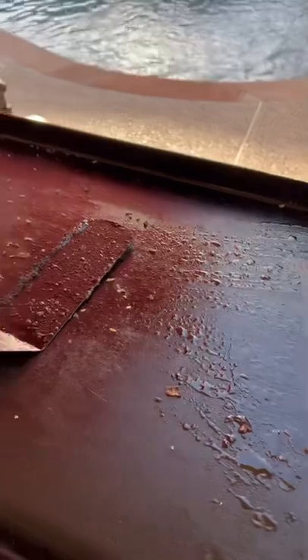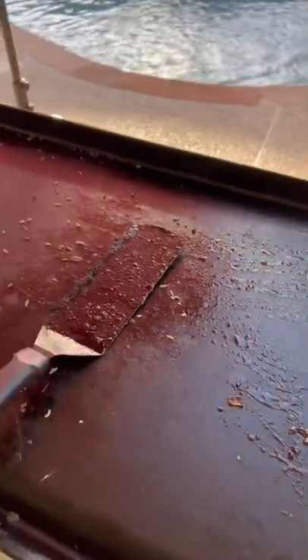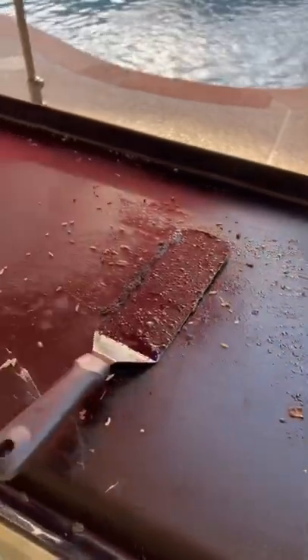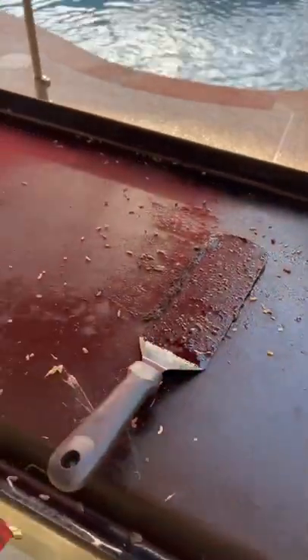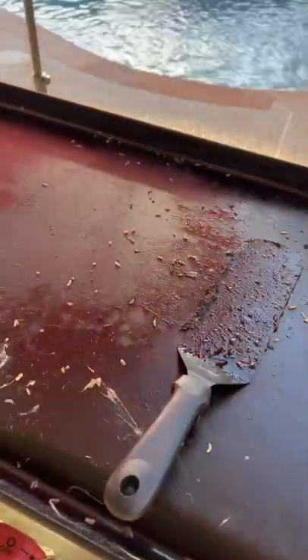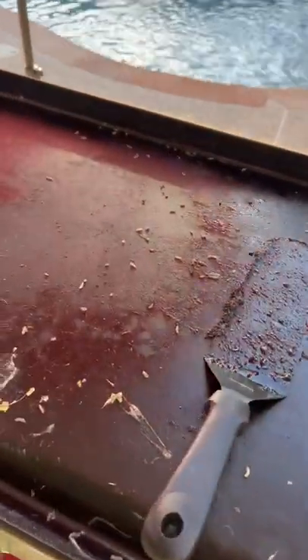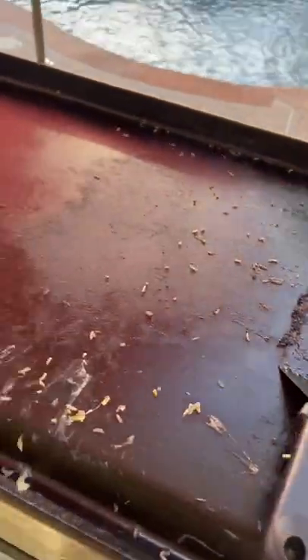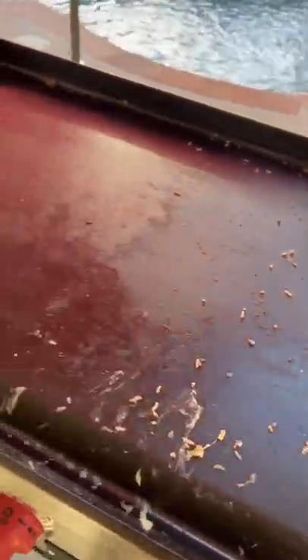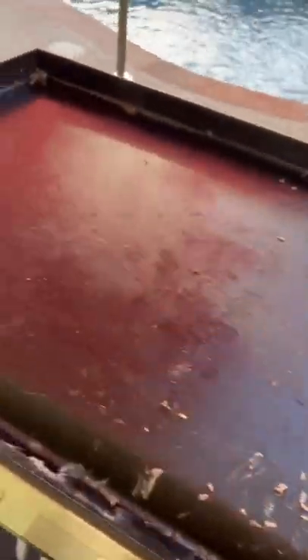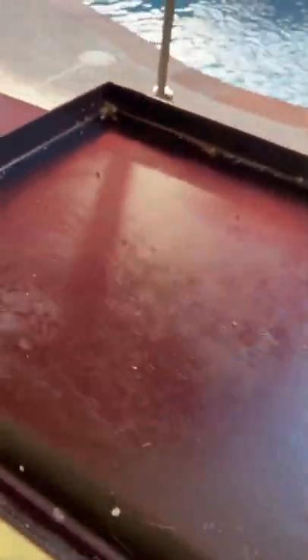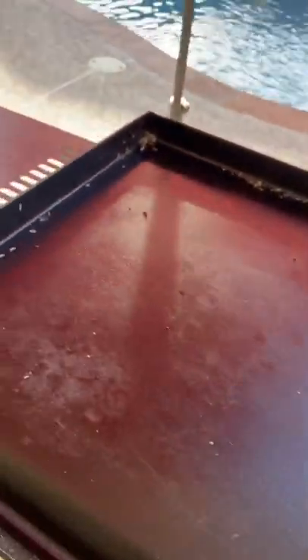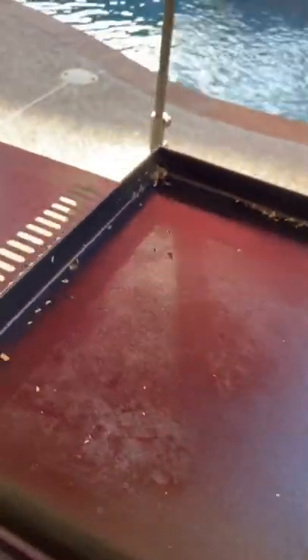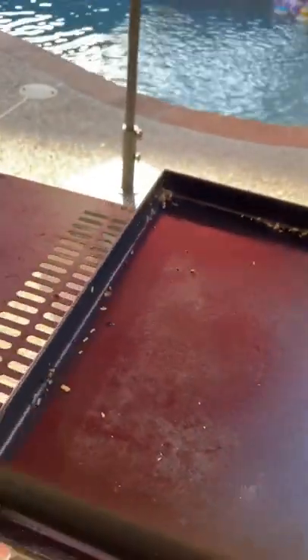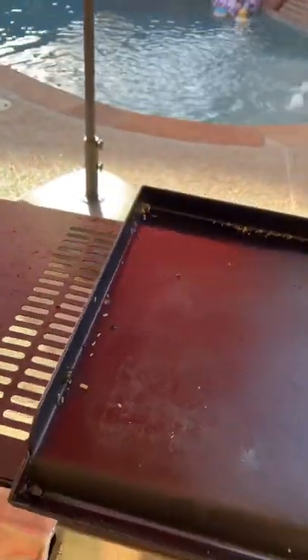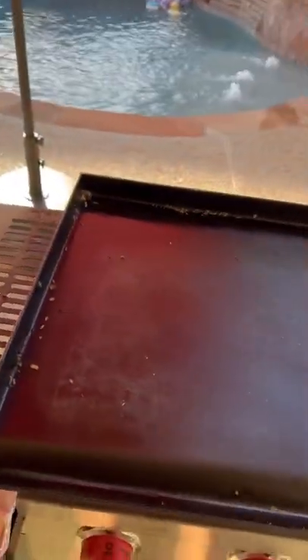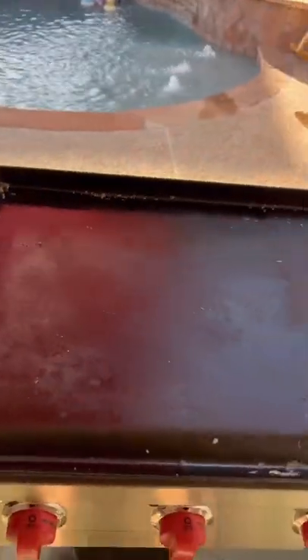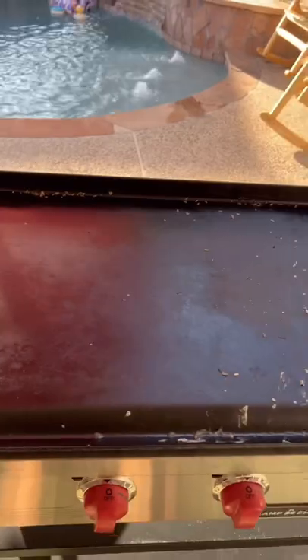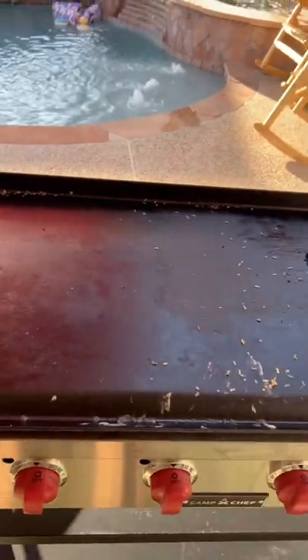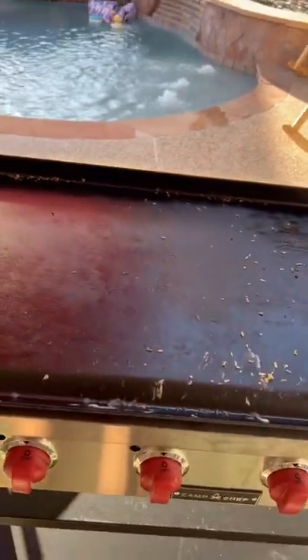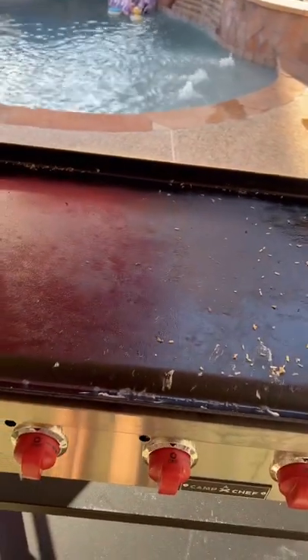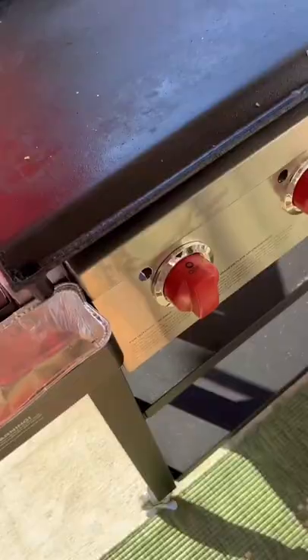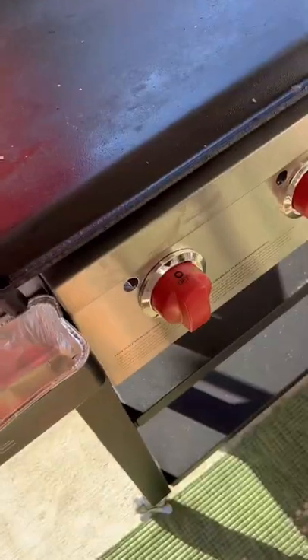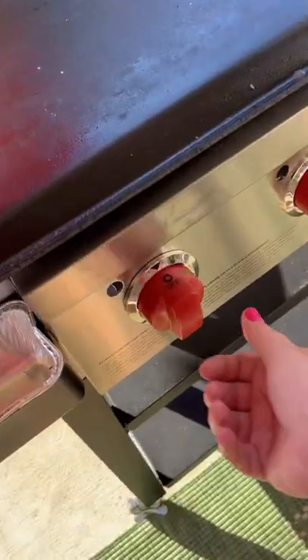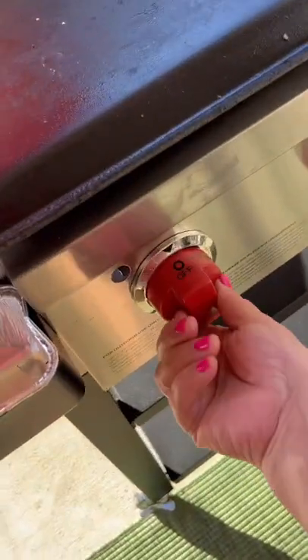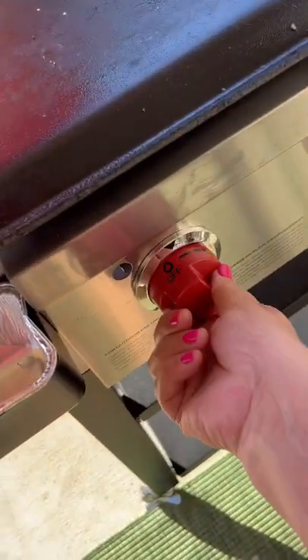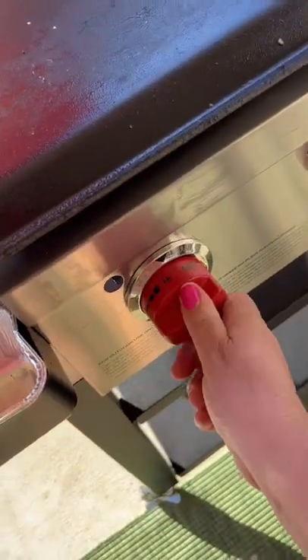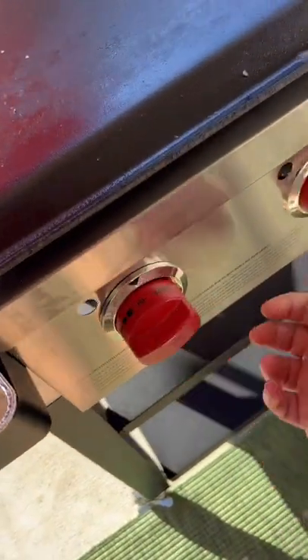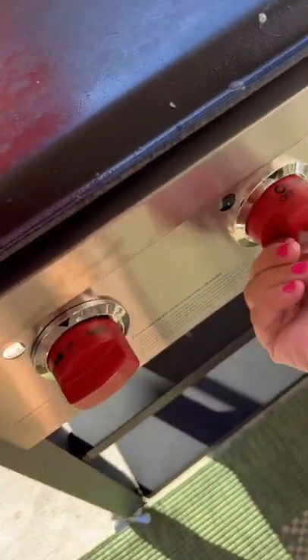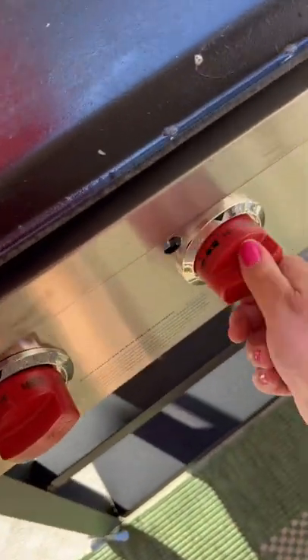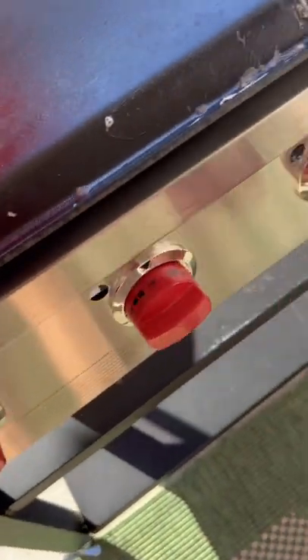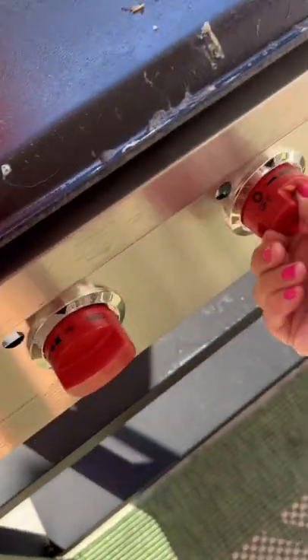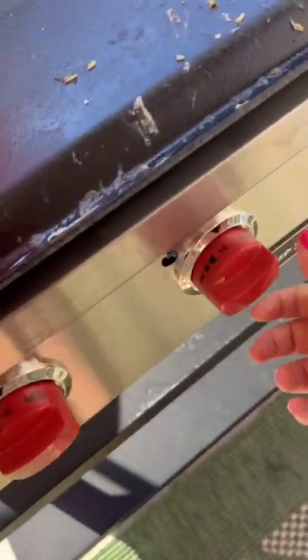I fell asleep without even cleaning my griddle. Don't ever do this. Let's clean it. First thing you have to do is just start them all up on high, get them hot.